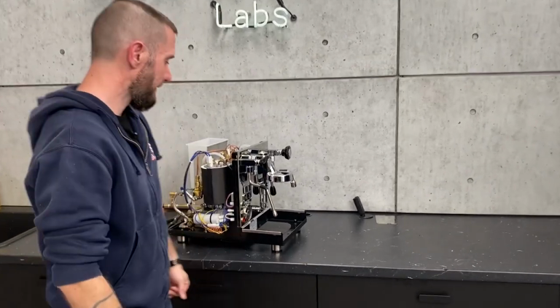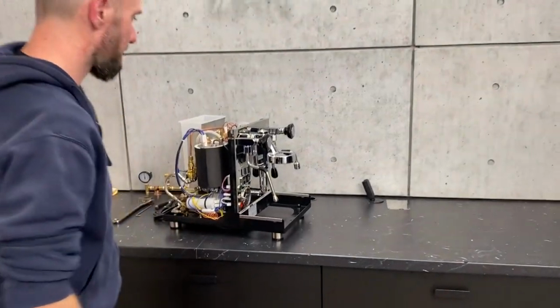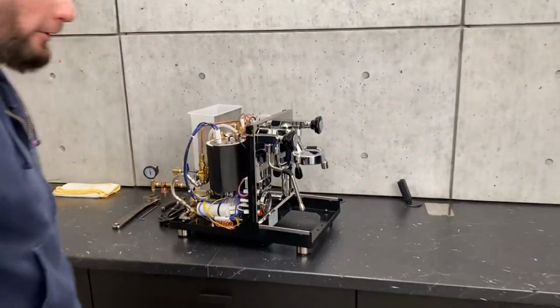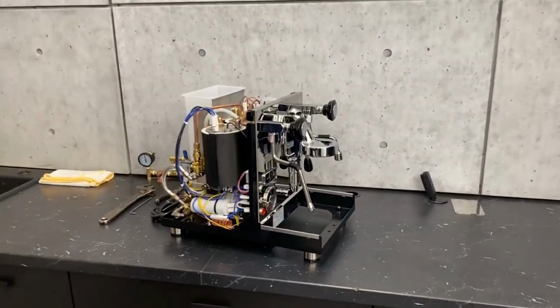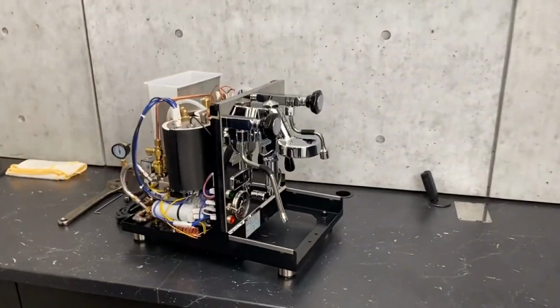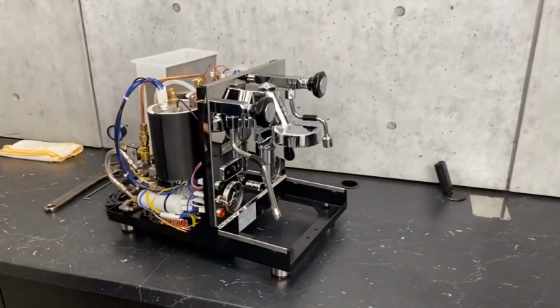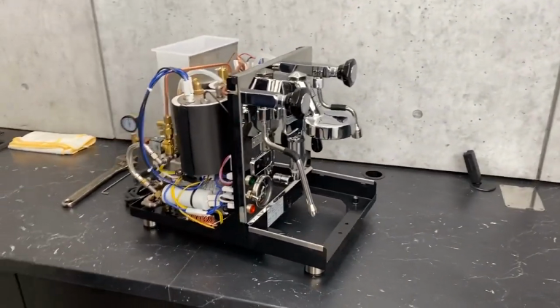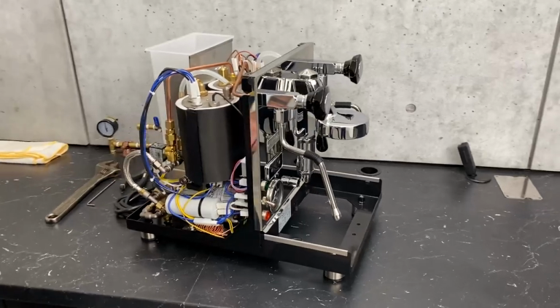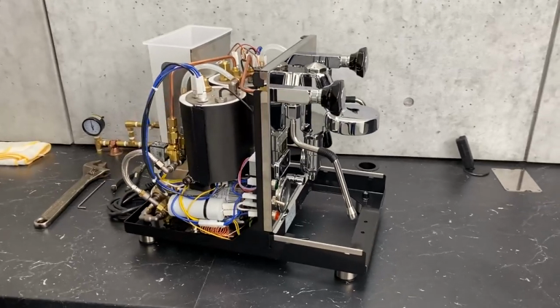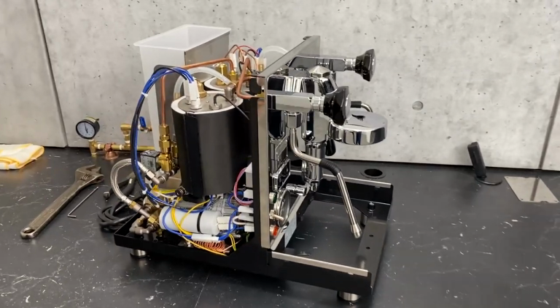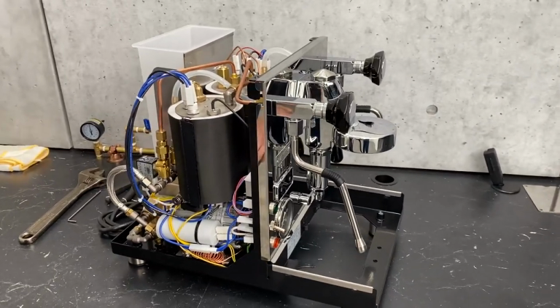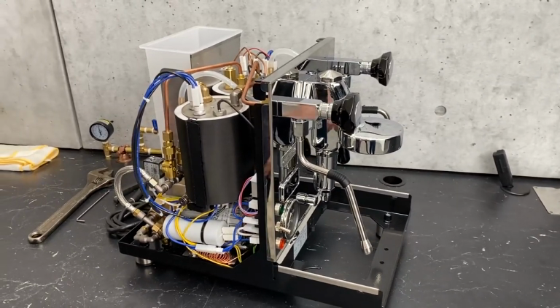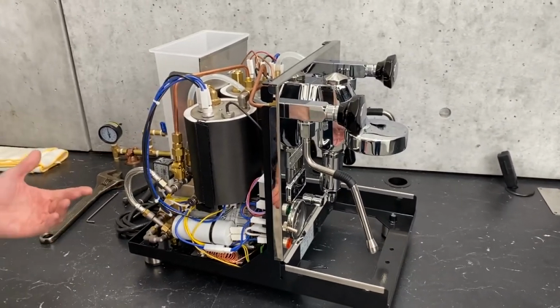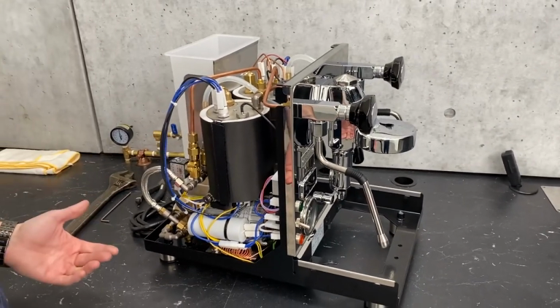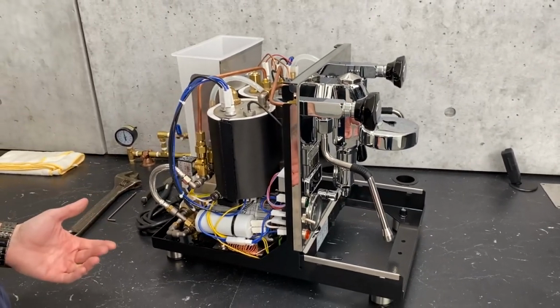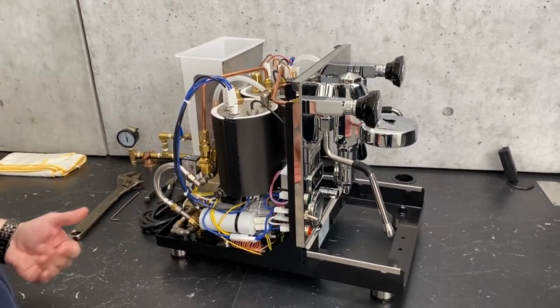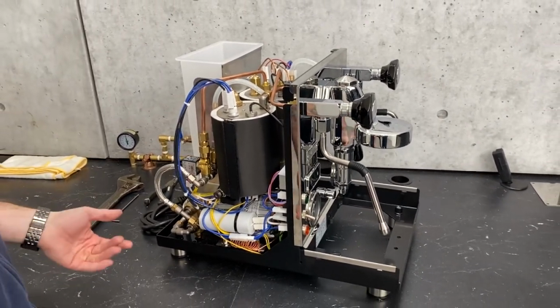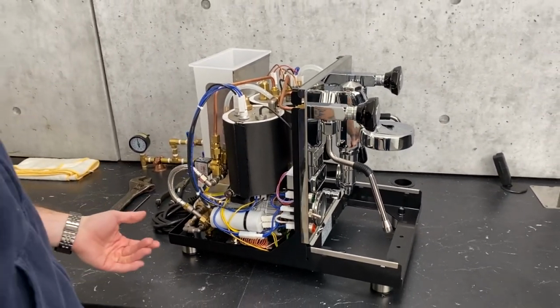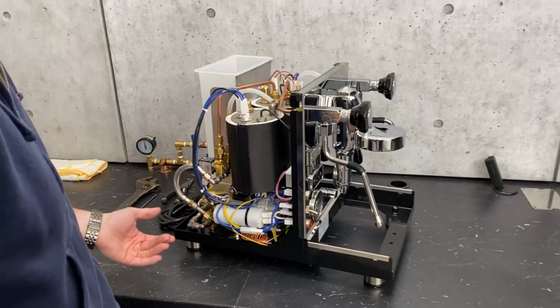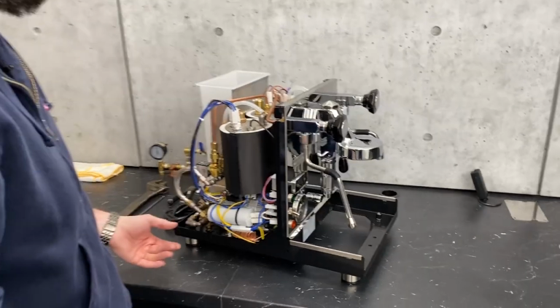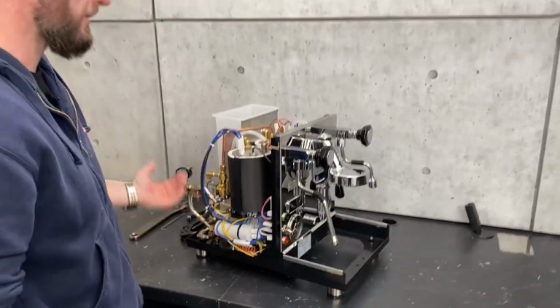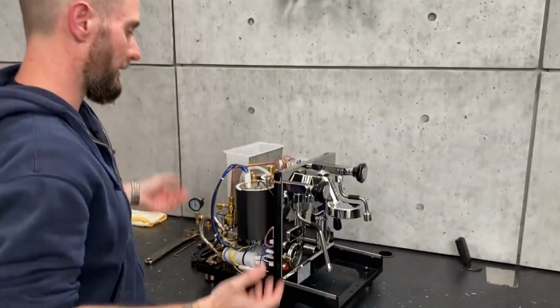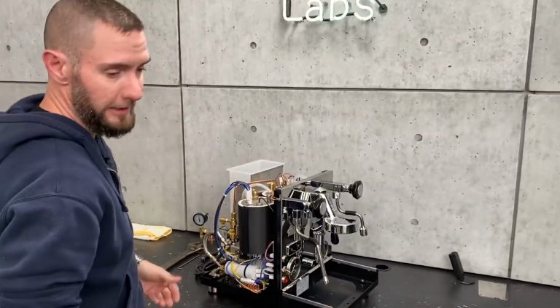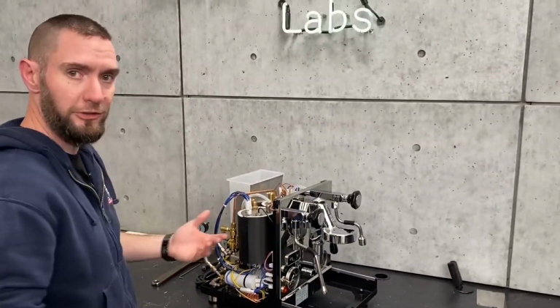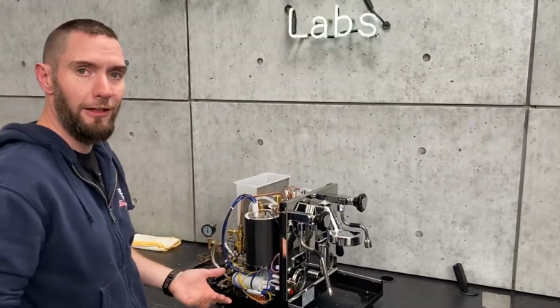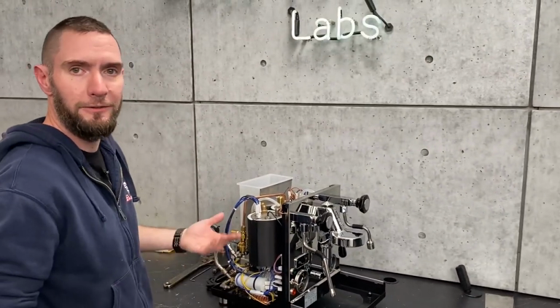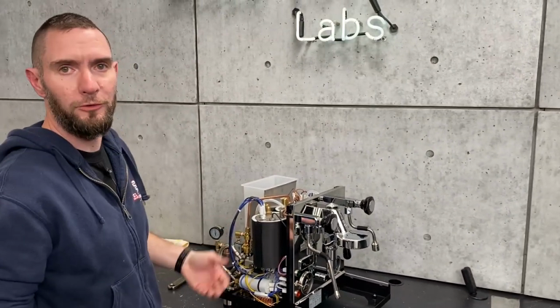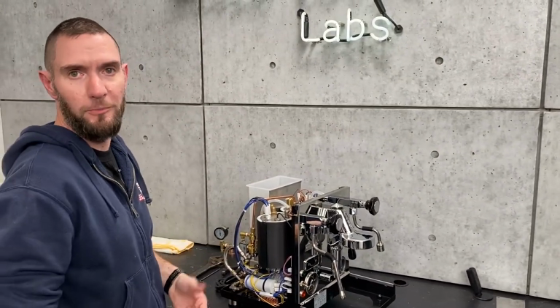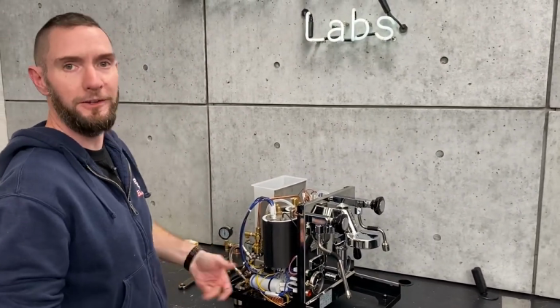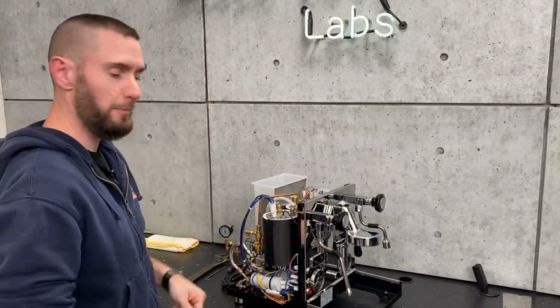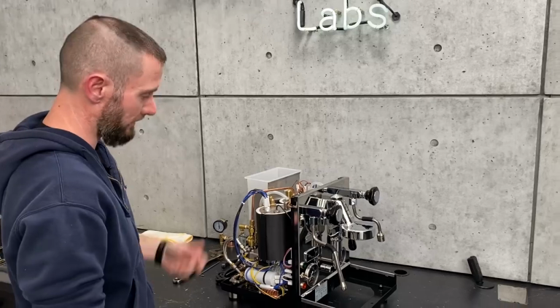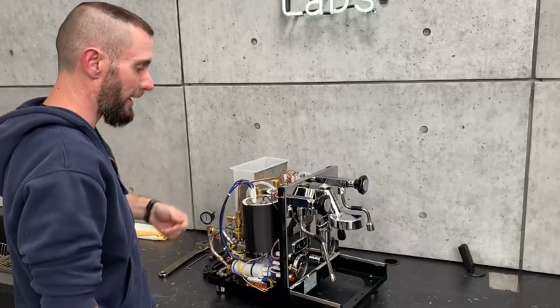Both boilers. So this will be handy if you're sending your machine in for a repair, or if you're gonna be storing it for a while, or maybe you need to change a heating element. All sorts of reasons you may wanna do this, but now you'll know how.